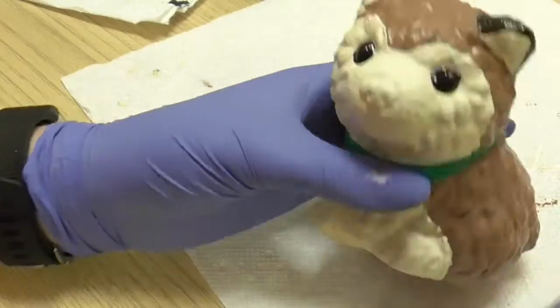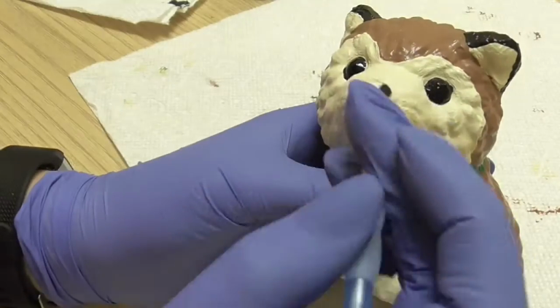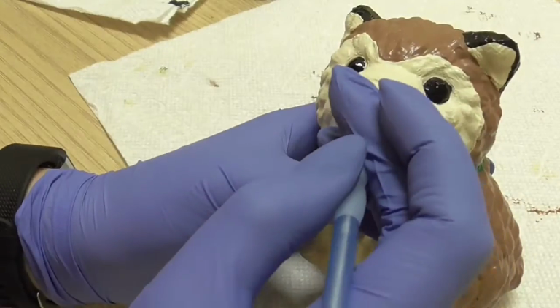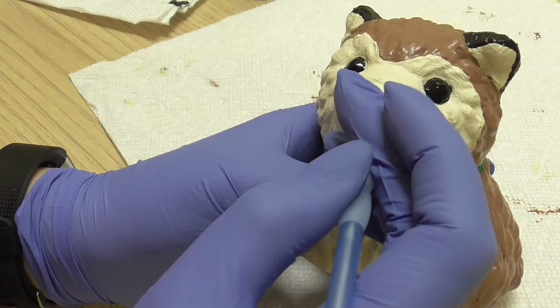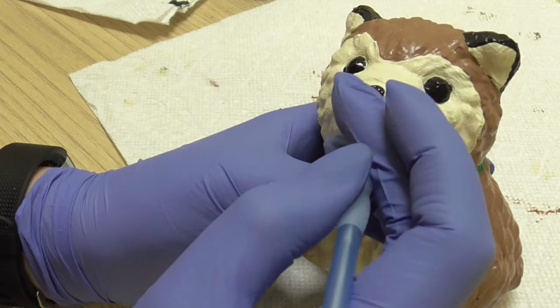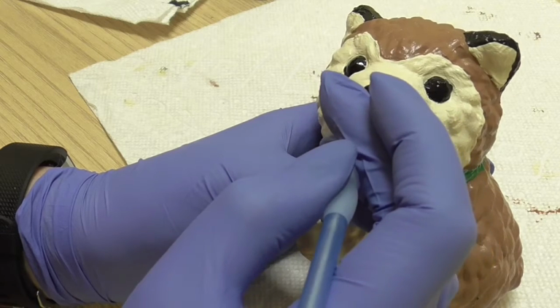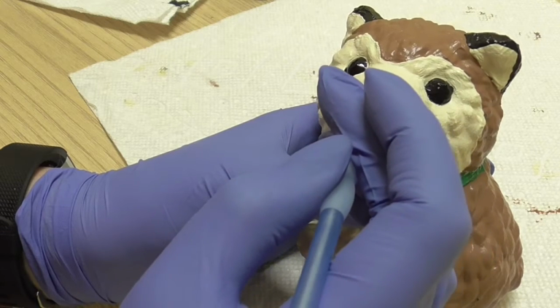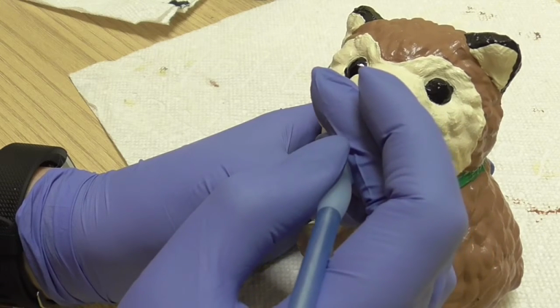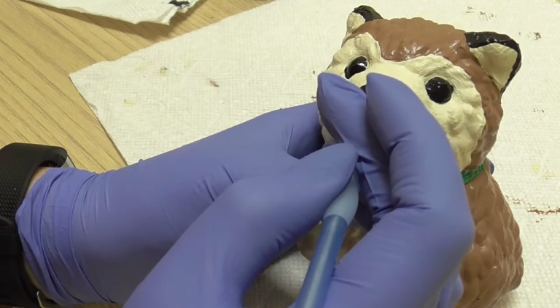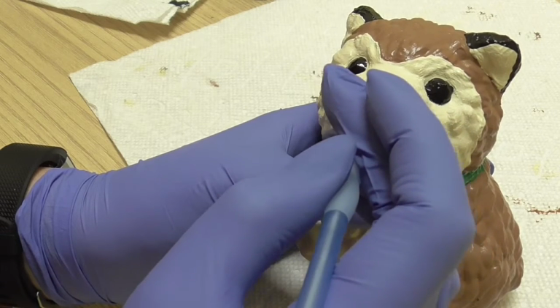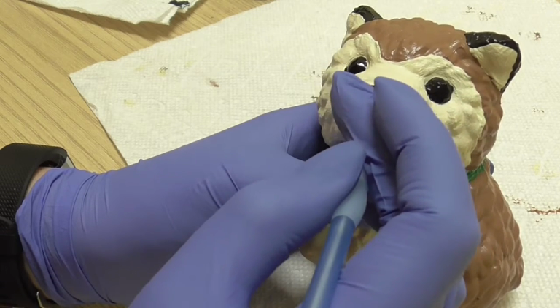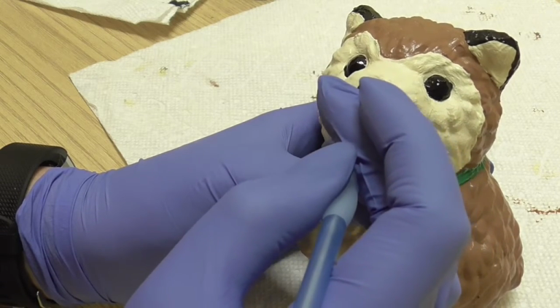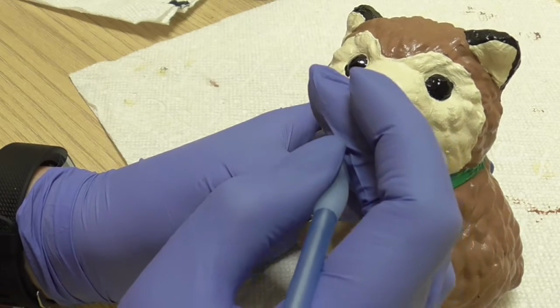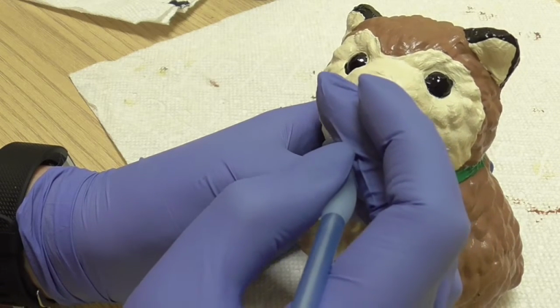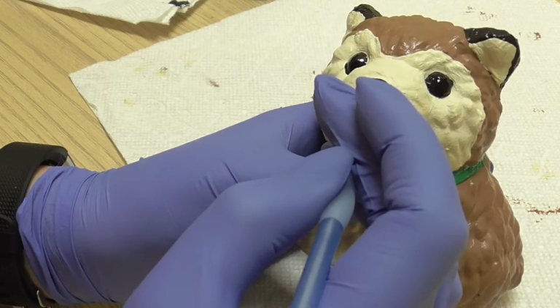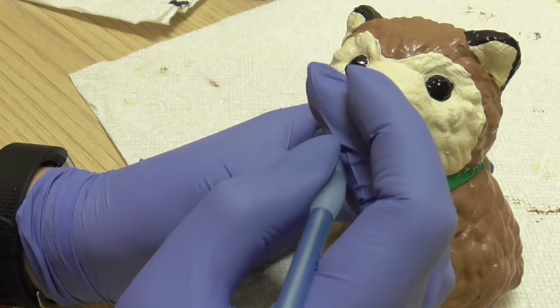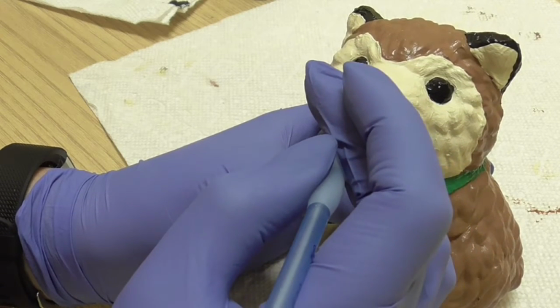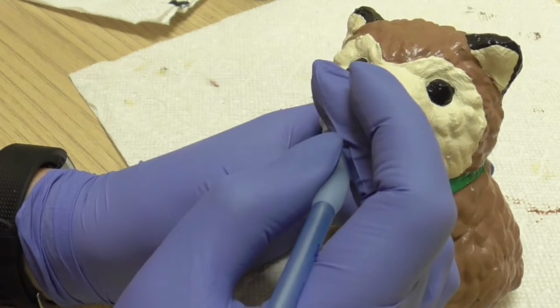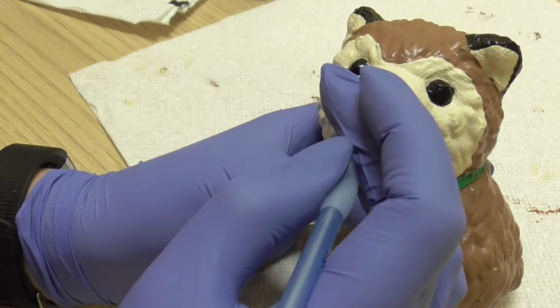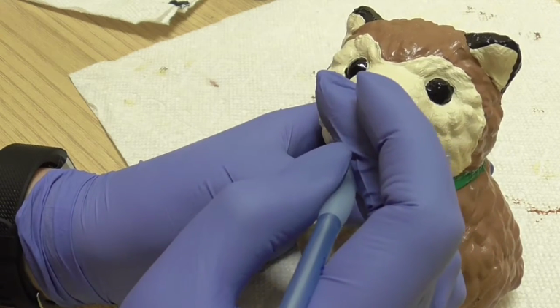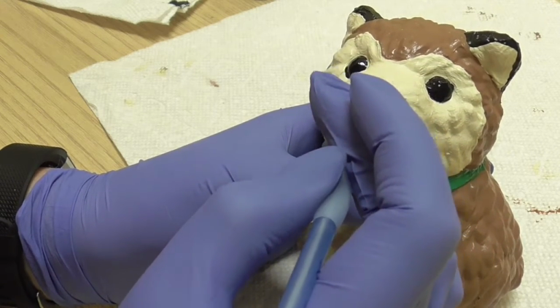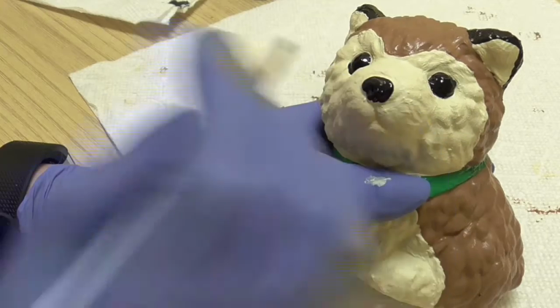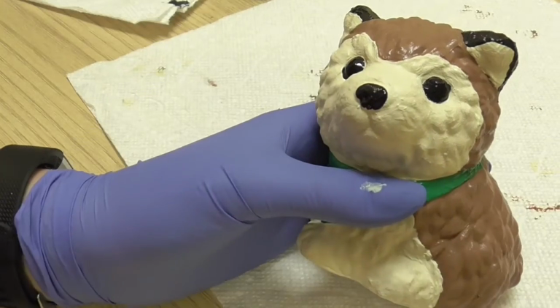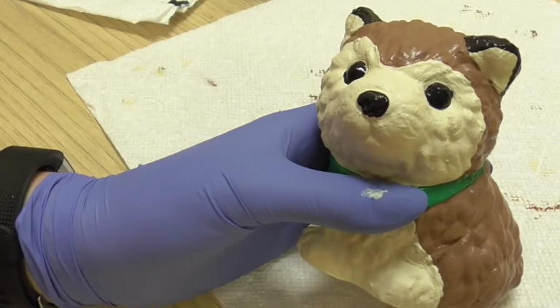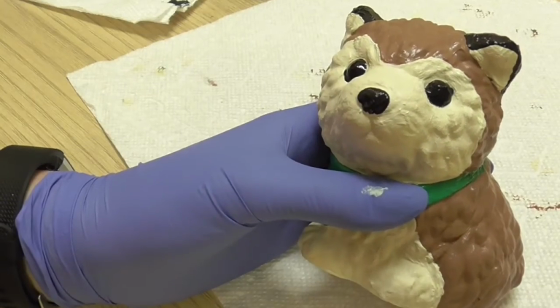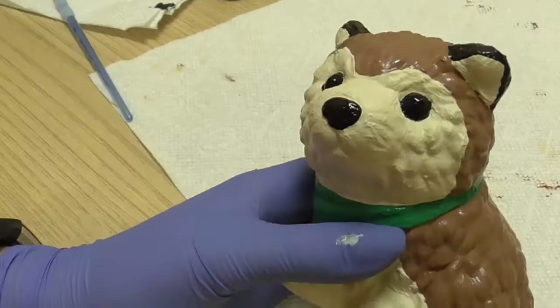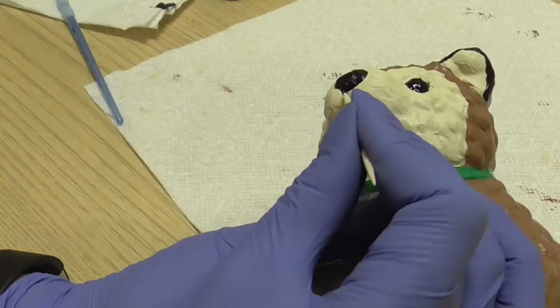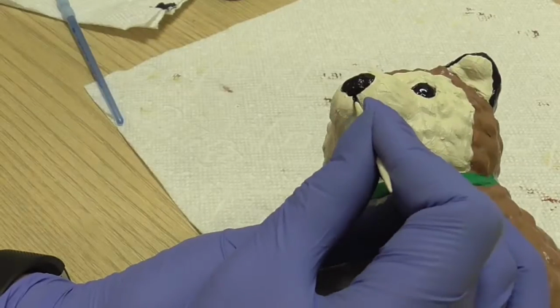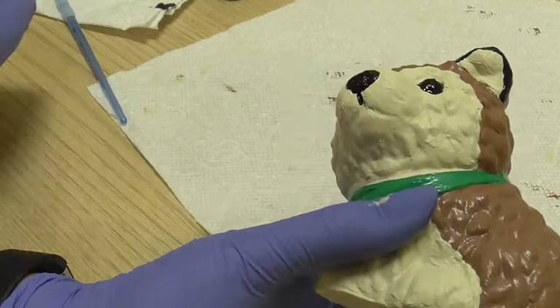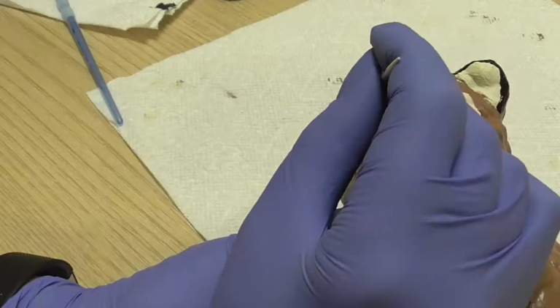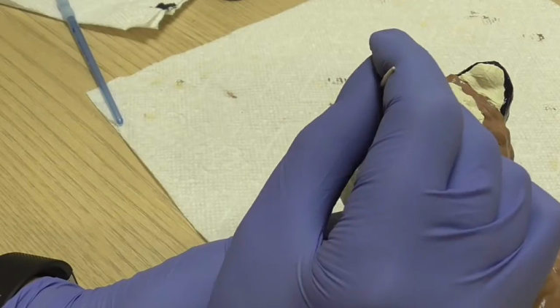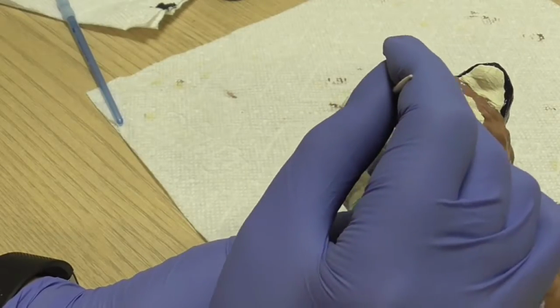Once the bottom was dry, I went back to the face and painted the nose and mouth black. For the skinnier mouth detail, I used a toothpick.